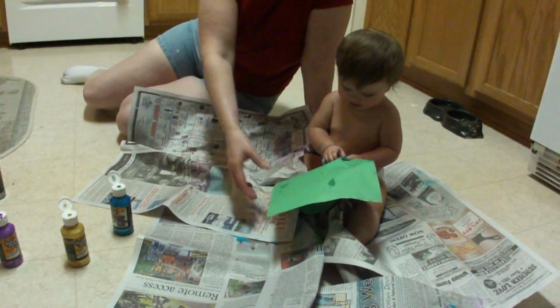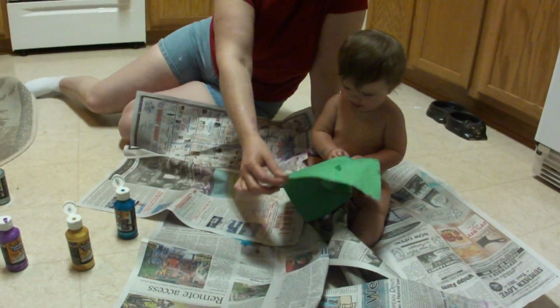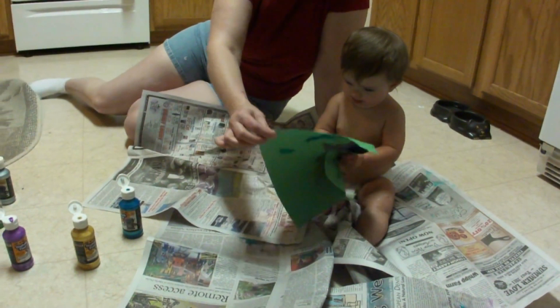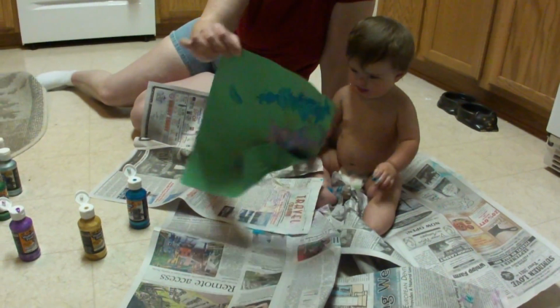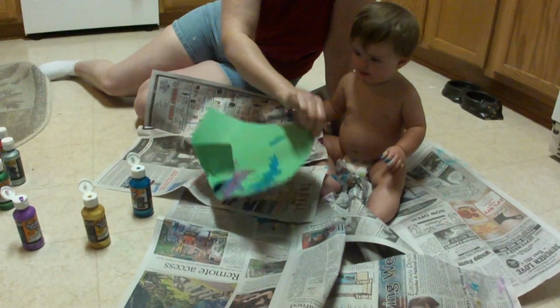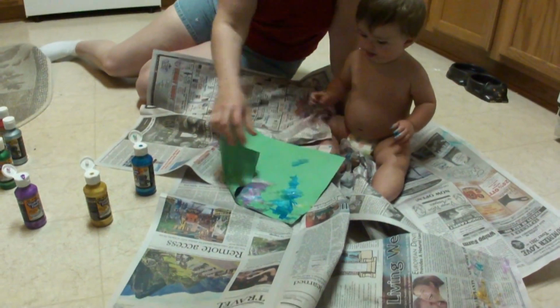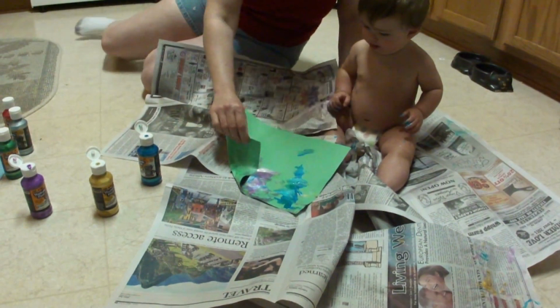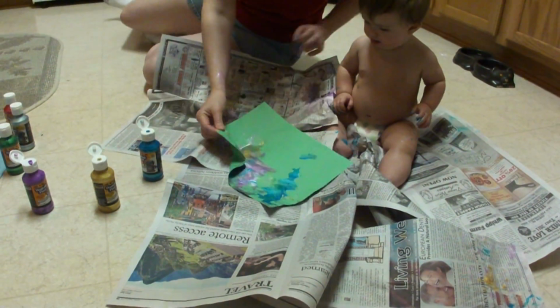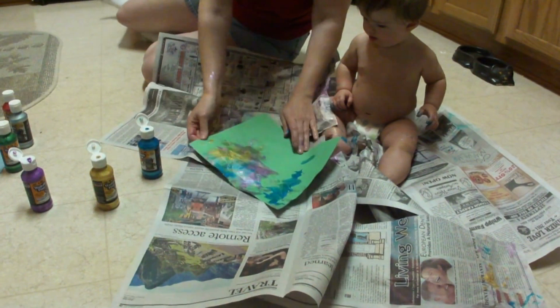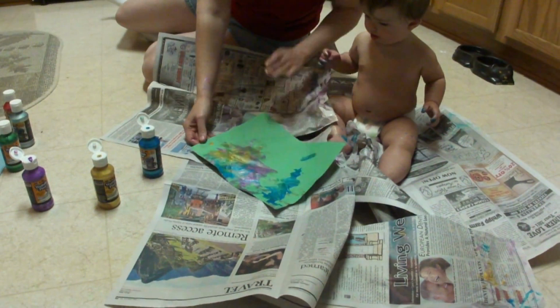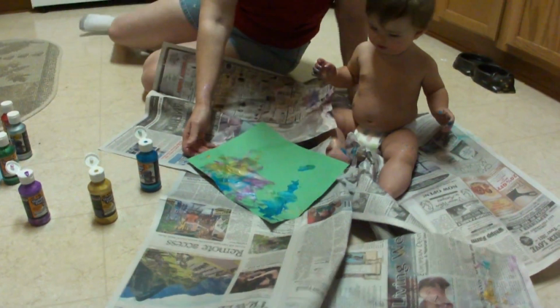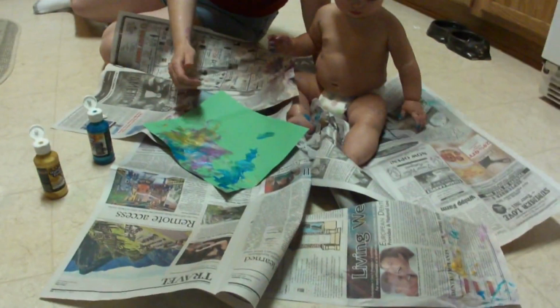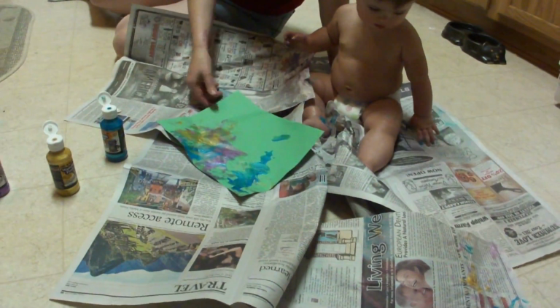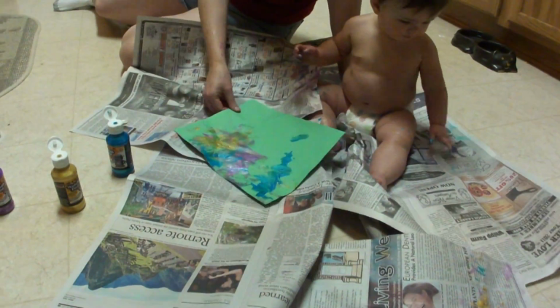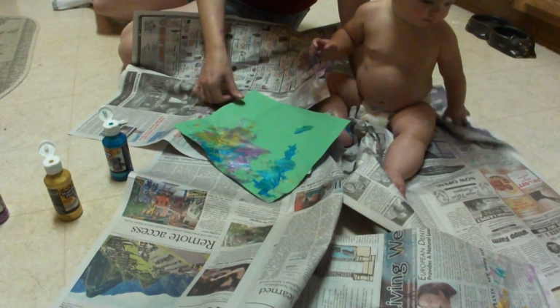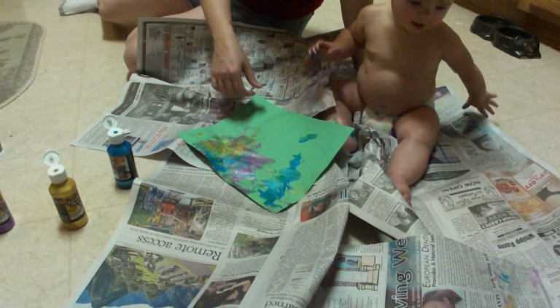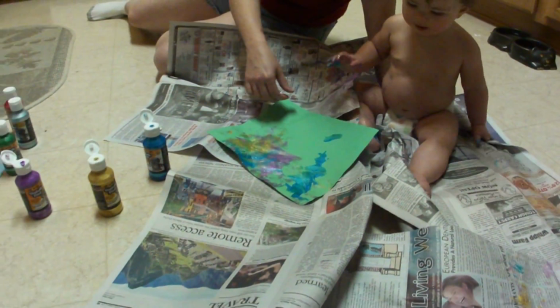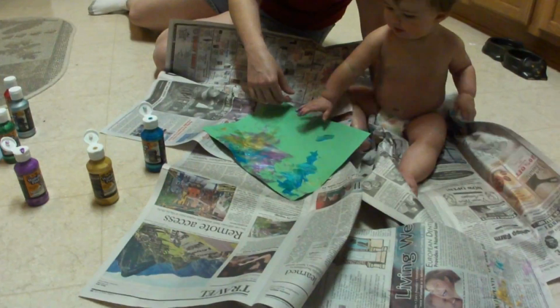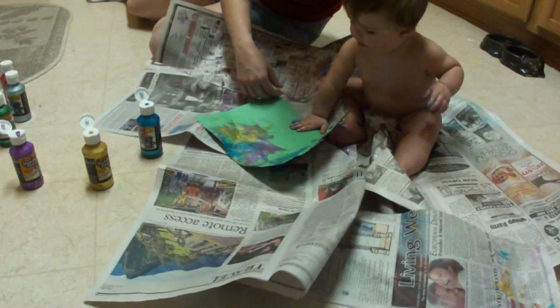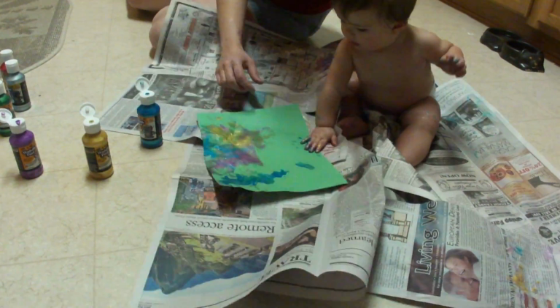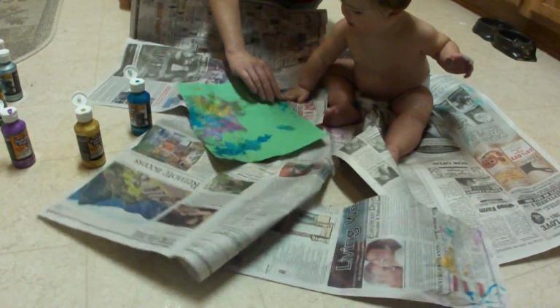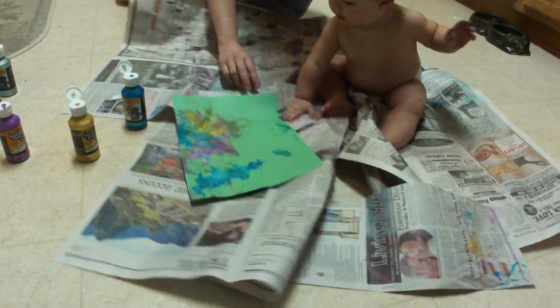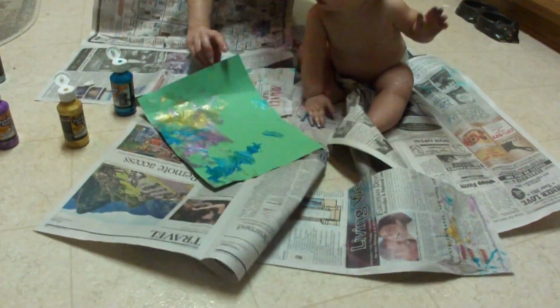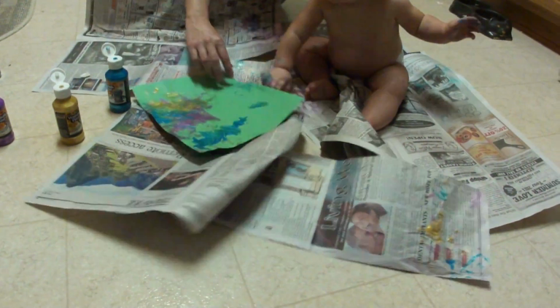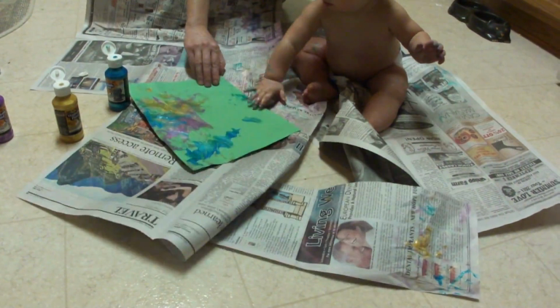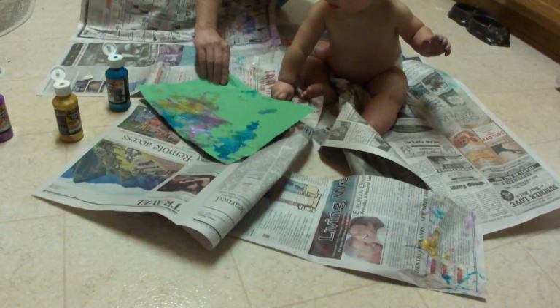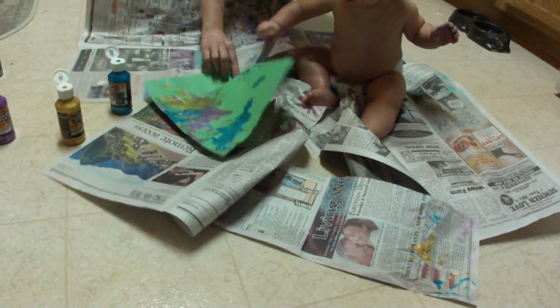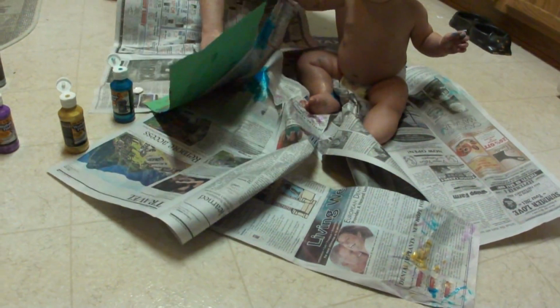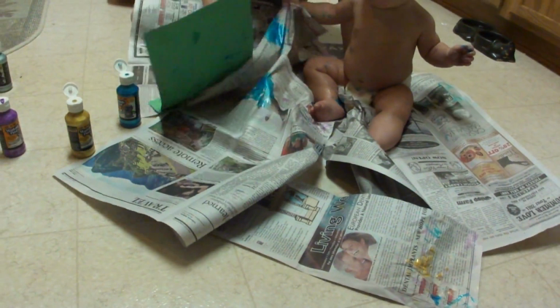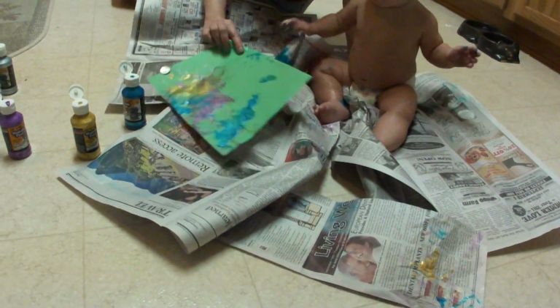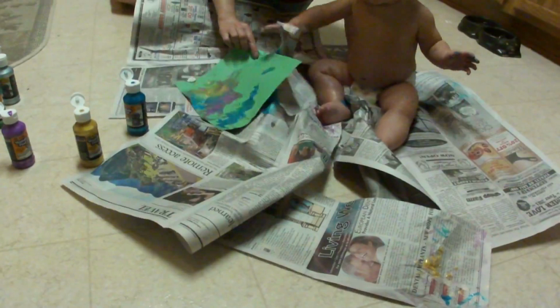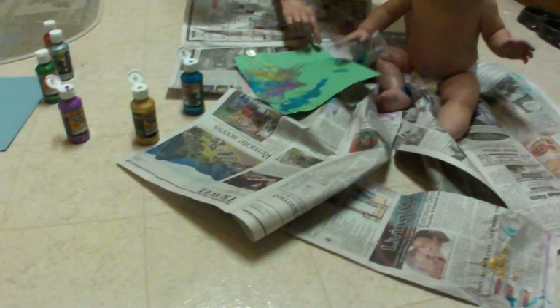Uh-uh, honey. Like that. Oh, that's pretty cool looking. She does a good job with this. I mean, I know she's got probably no... Okay, let's add some red.